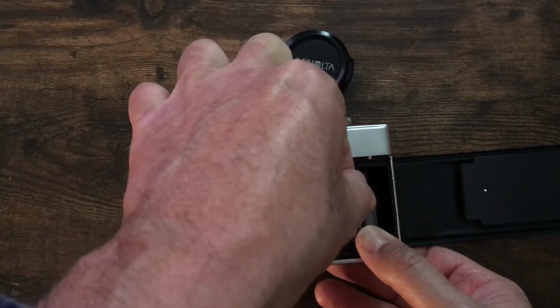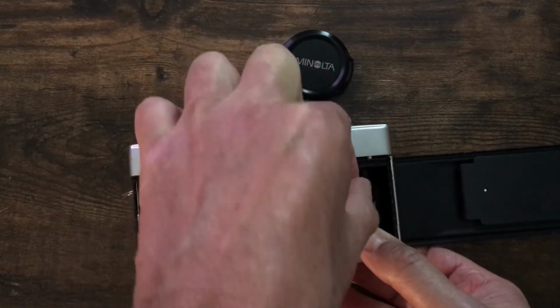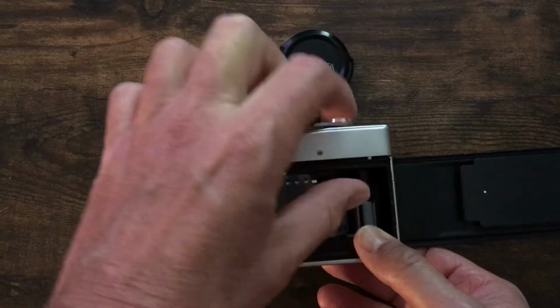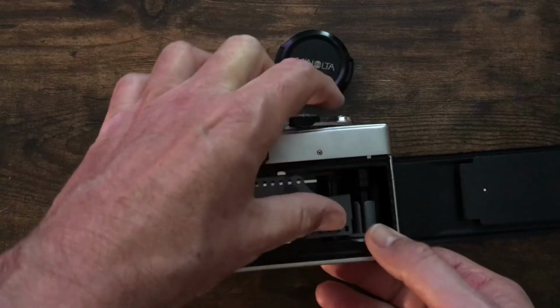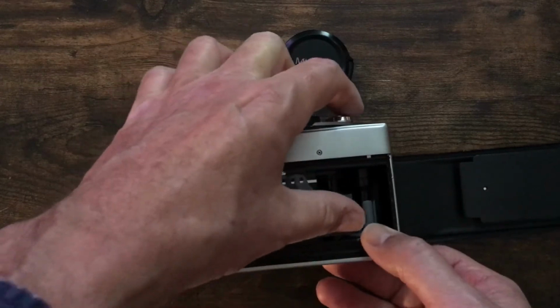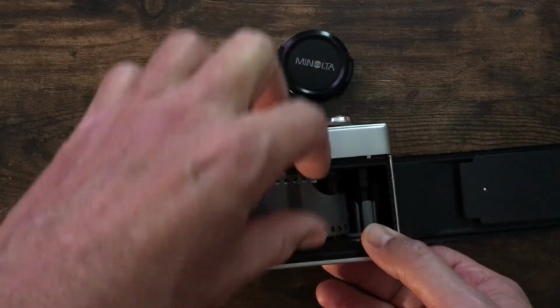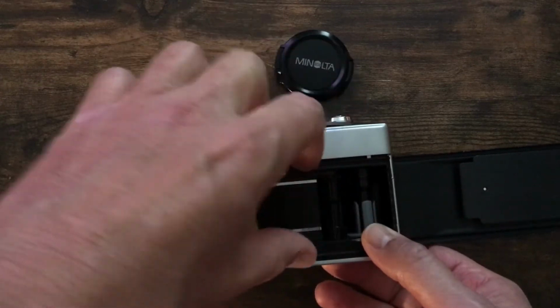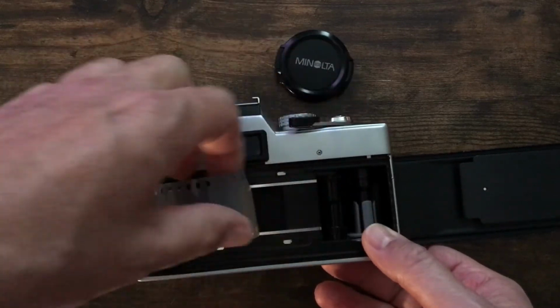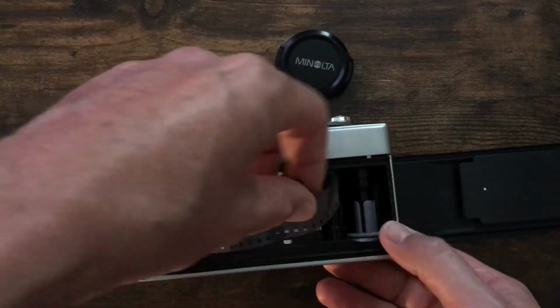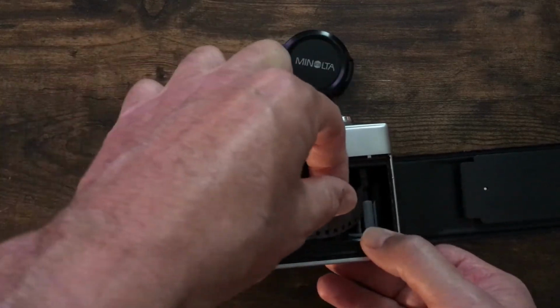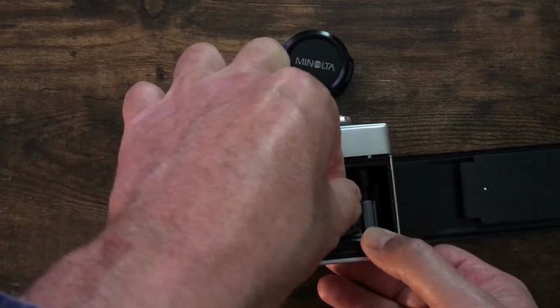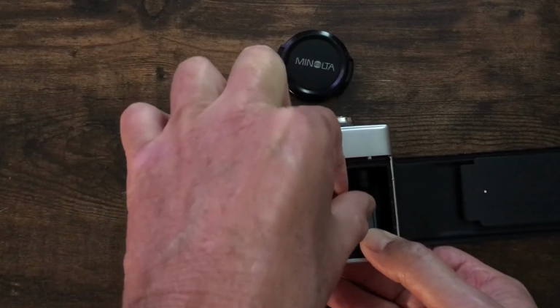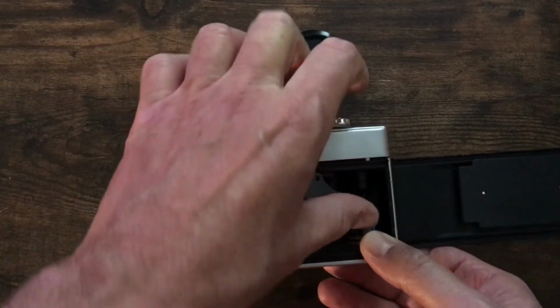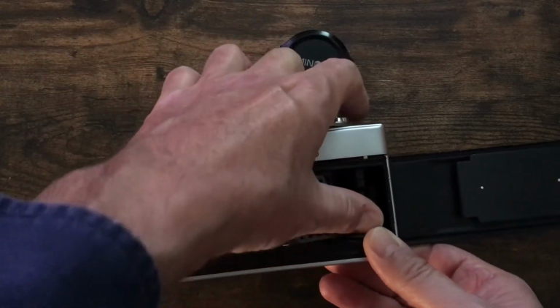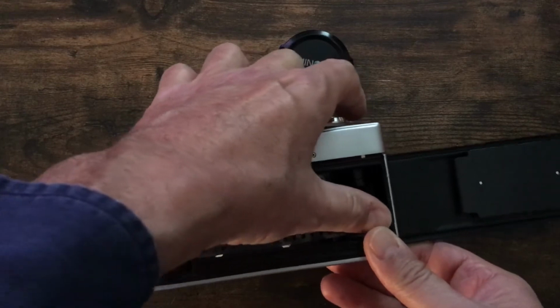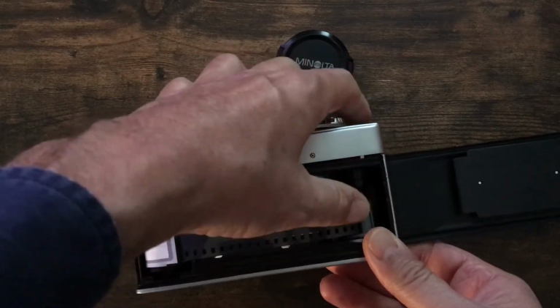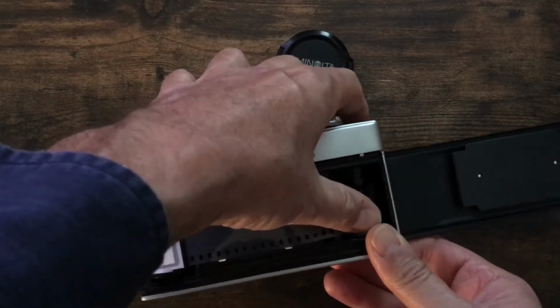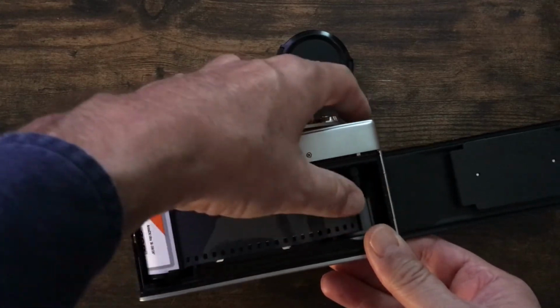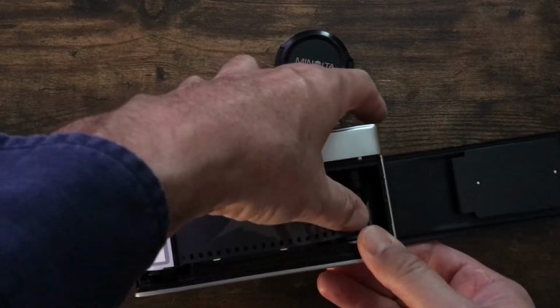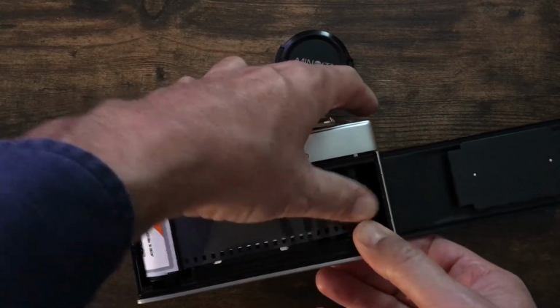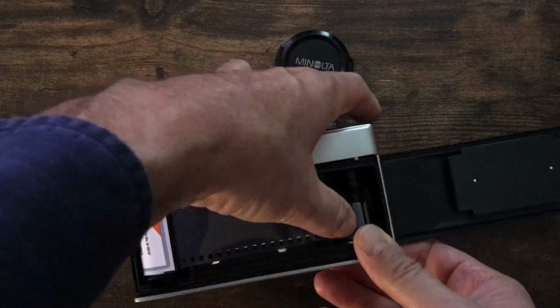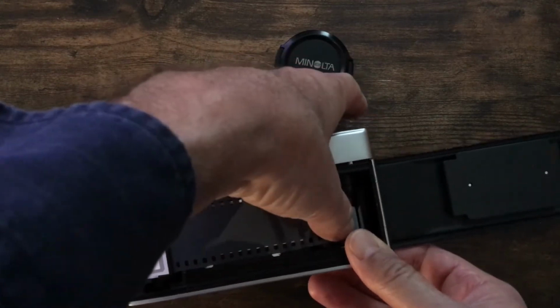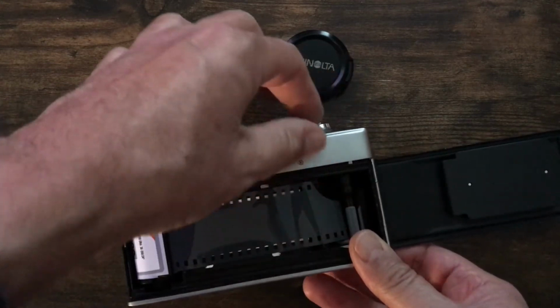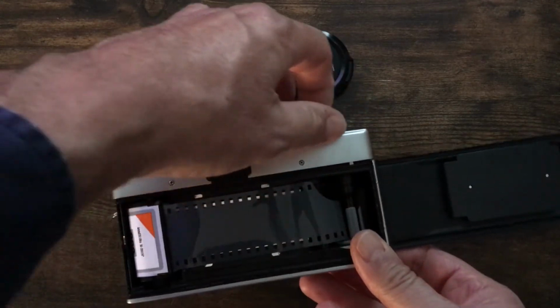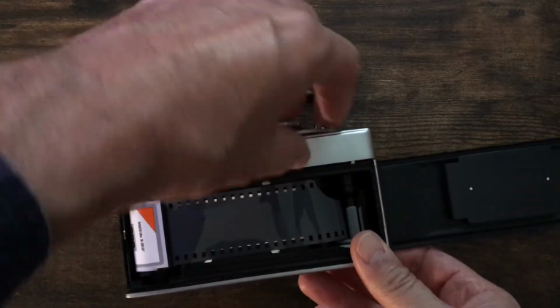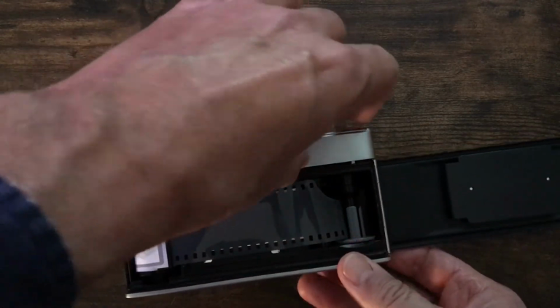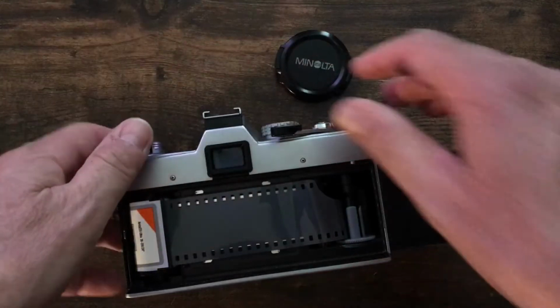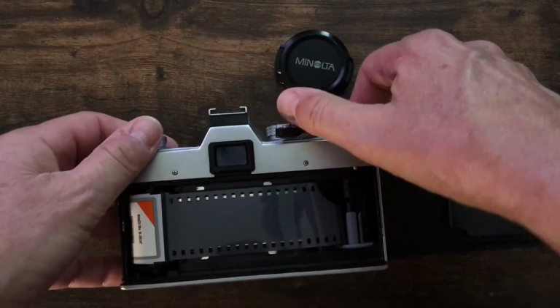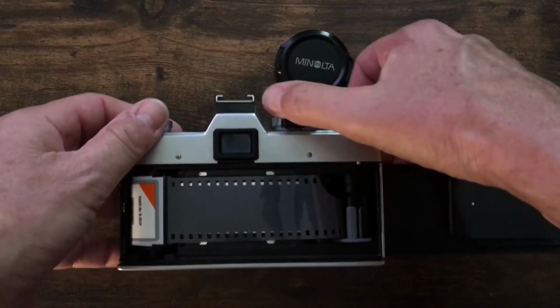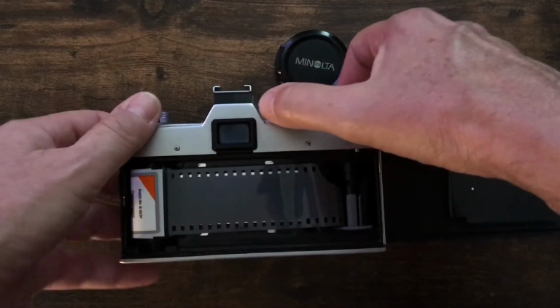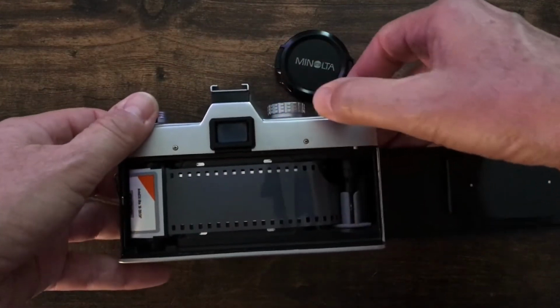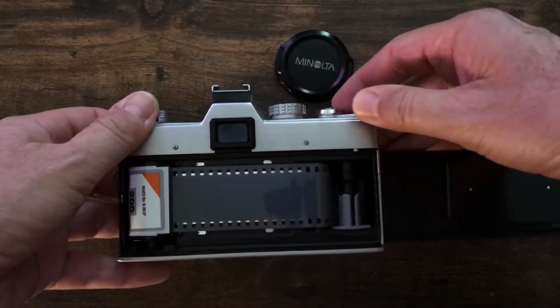You have to get the leader of the film into the sprocket — and it's not the easiest thing to do. Just slide it in there, hold it with your thumb, click the shutter button, and wind.